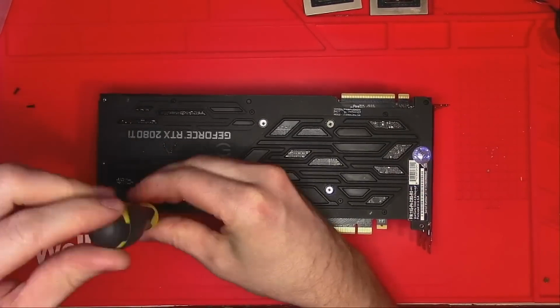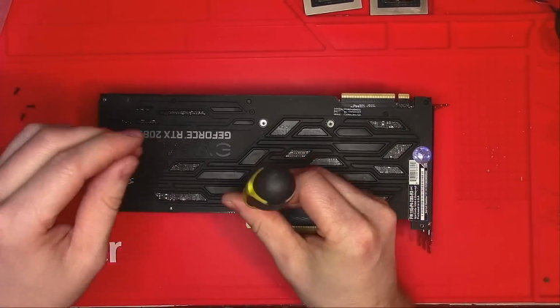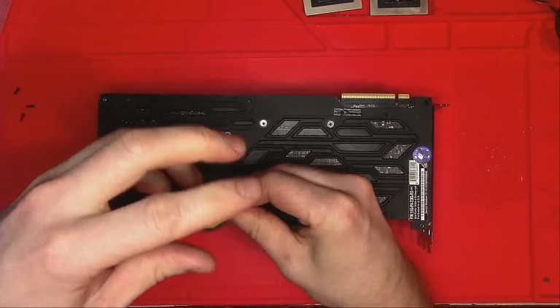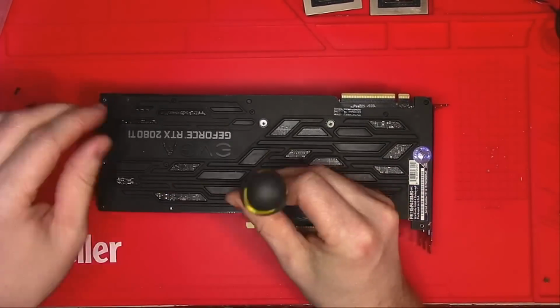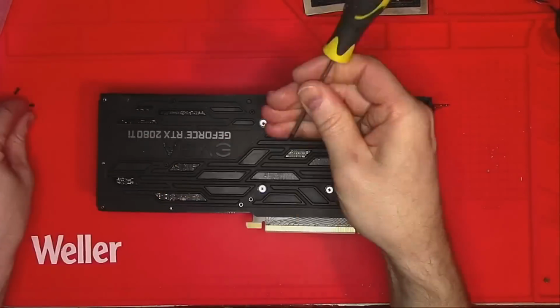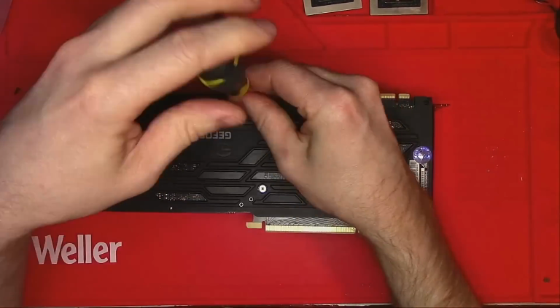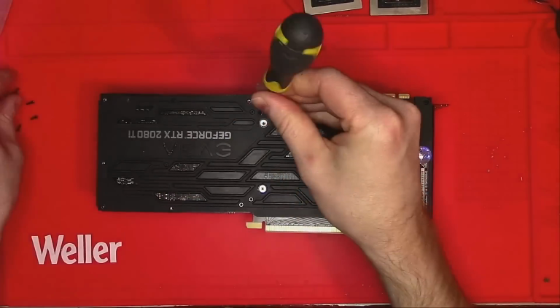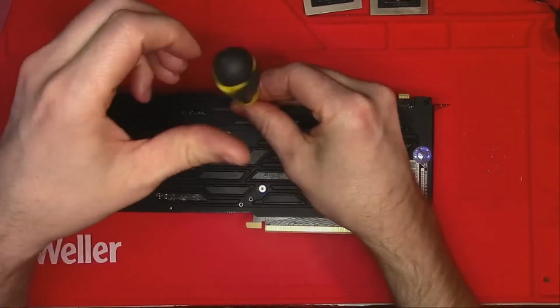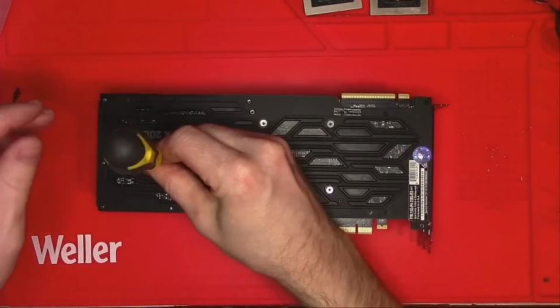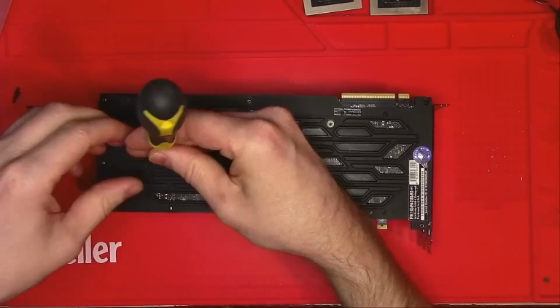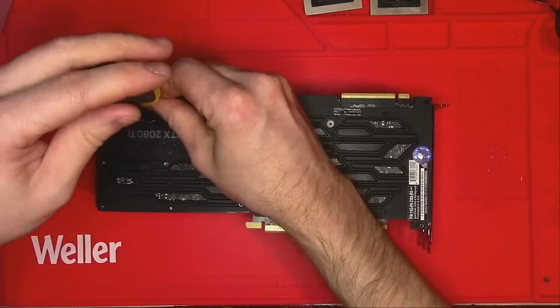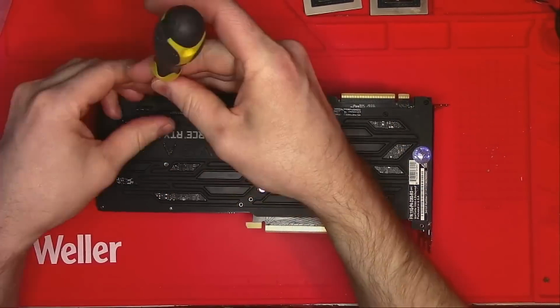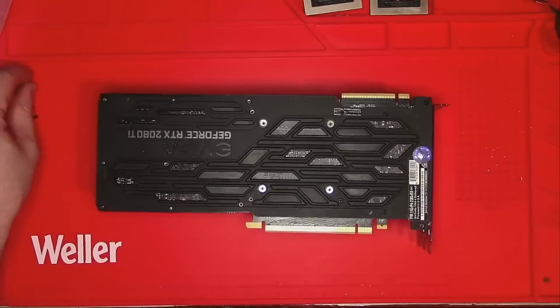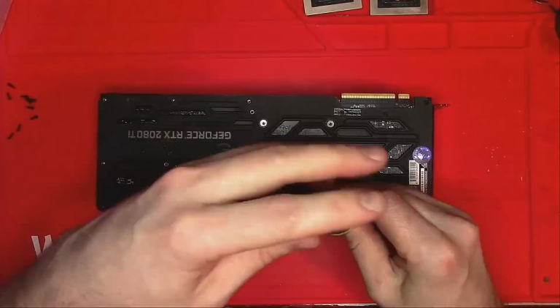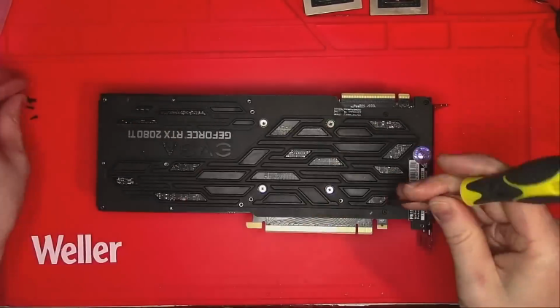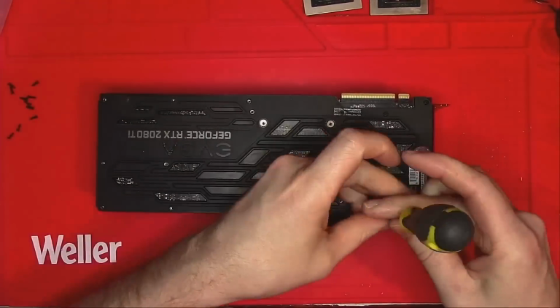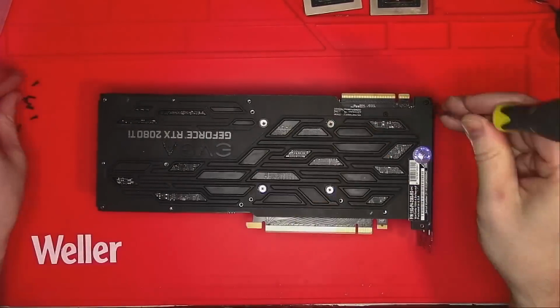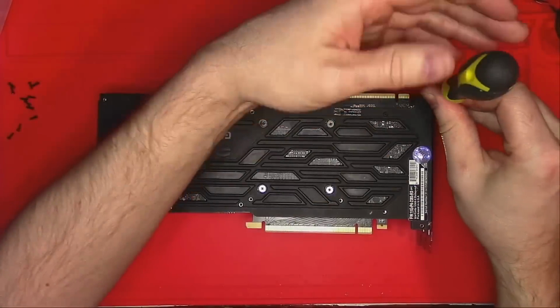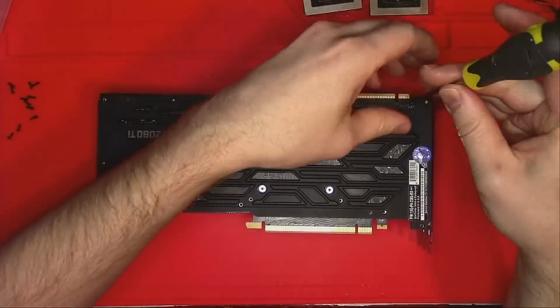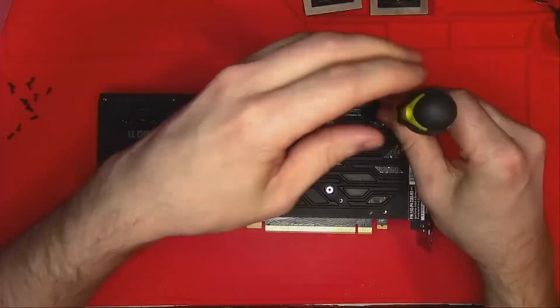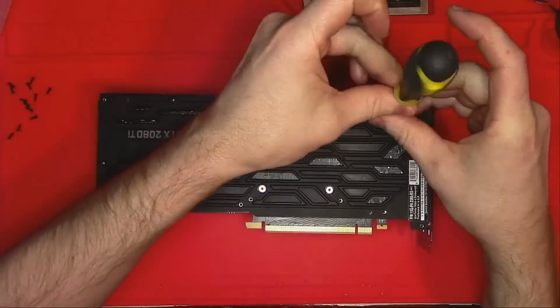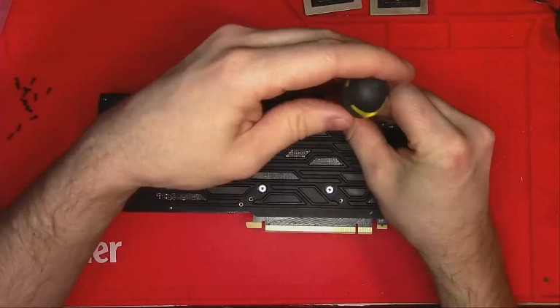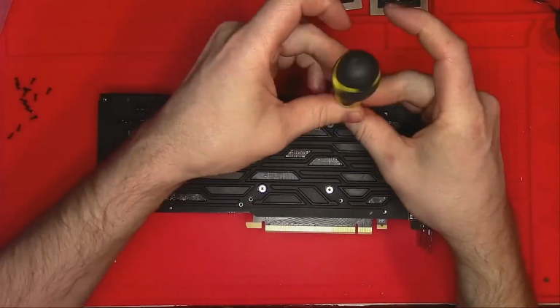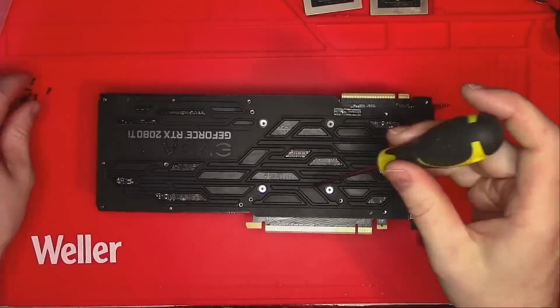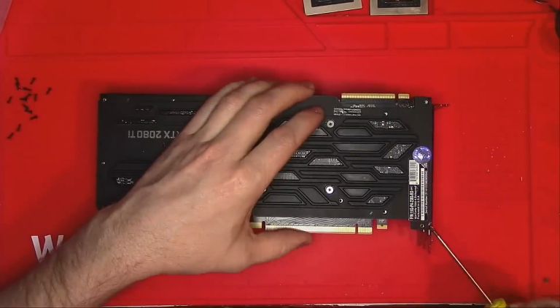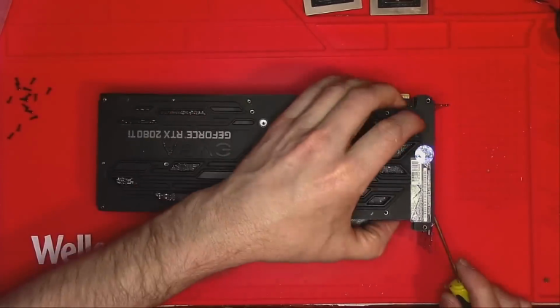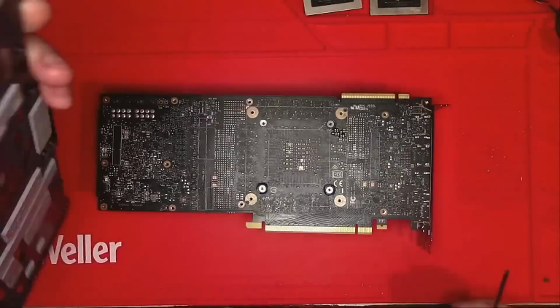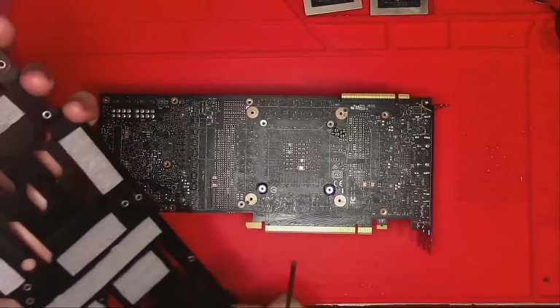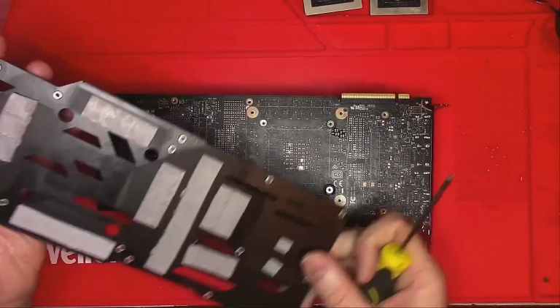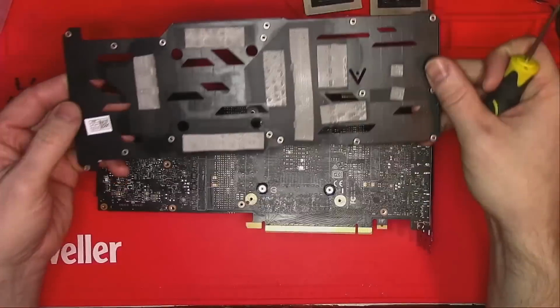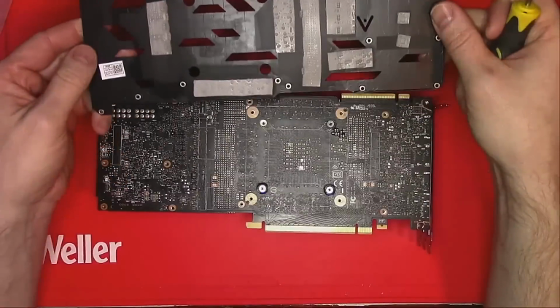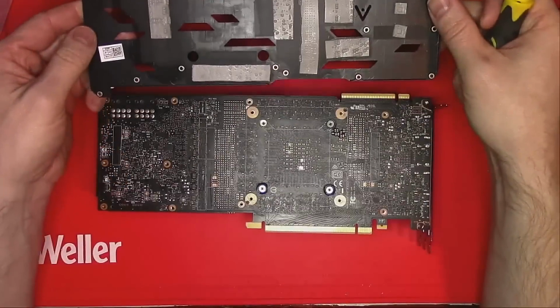Meanwhile, I'll be removing 300 screws from the backplate of this device, under which we find a ton of thermal pads. That's nice!